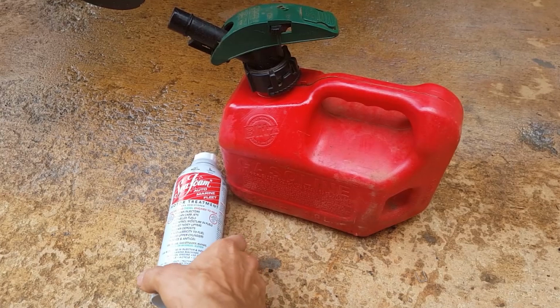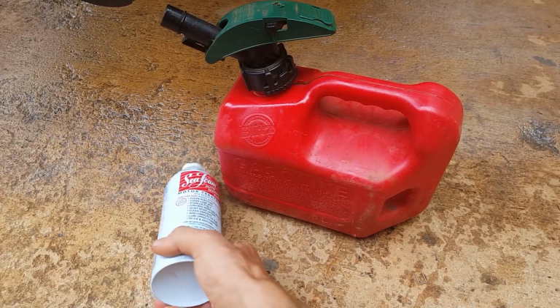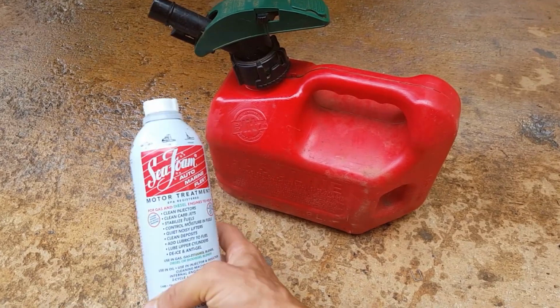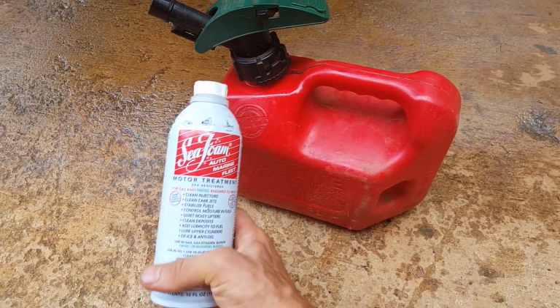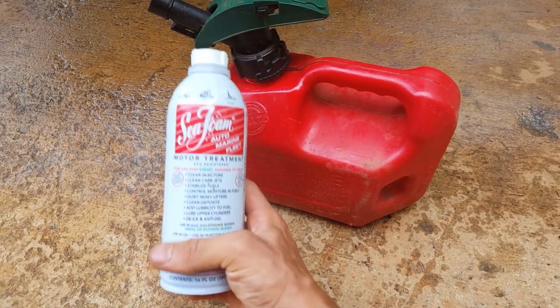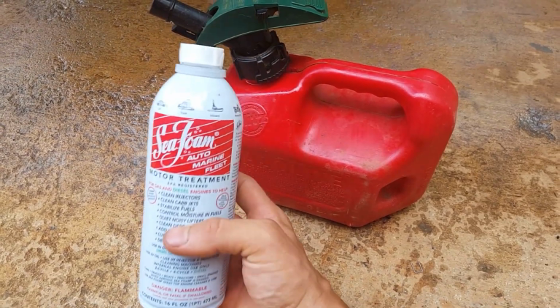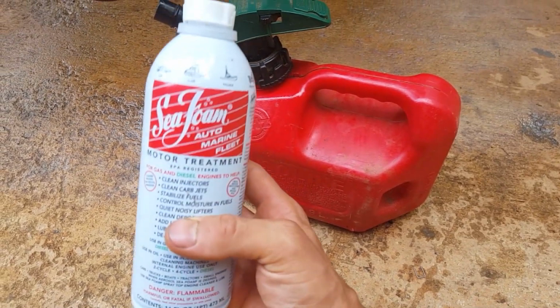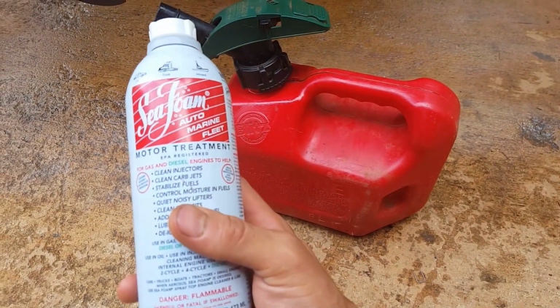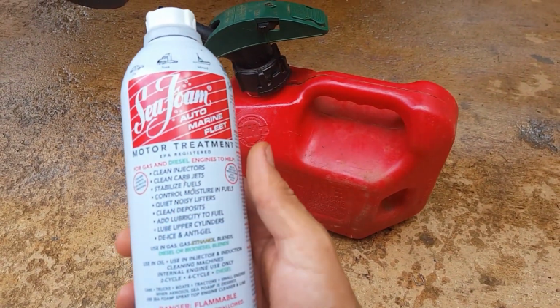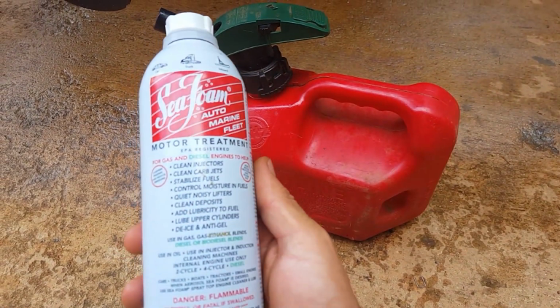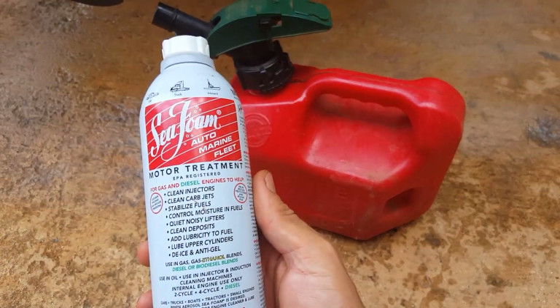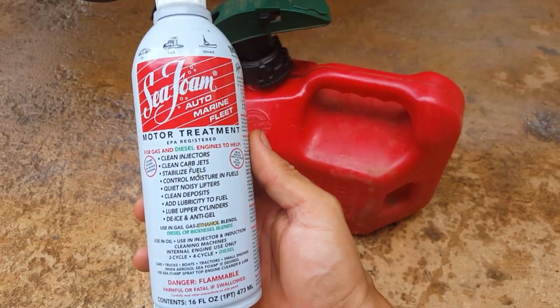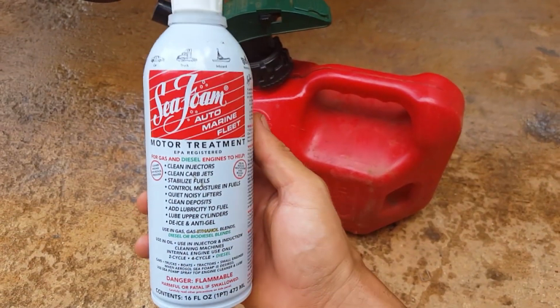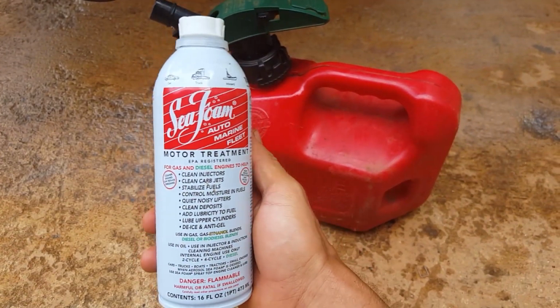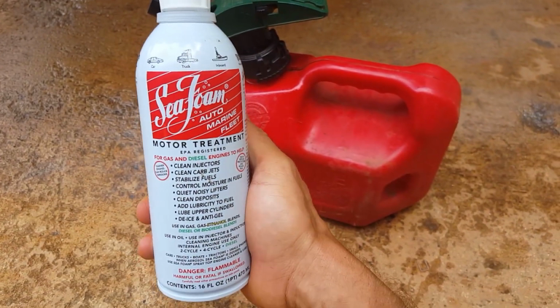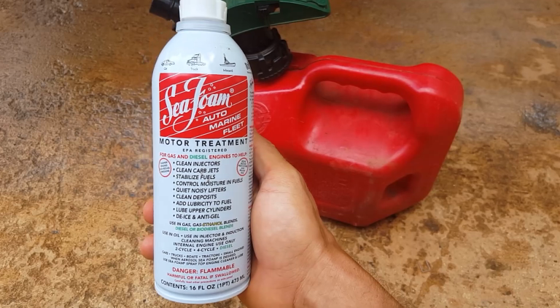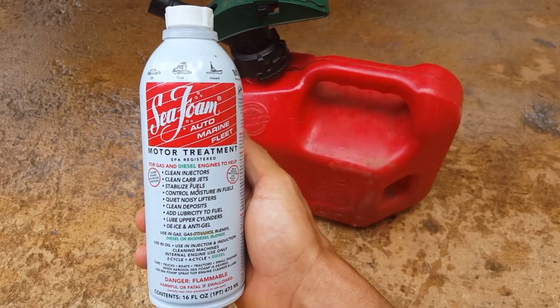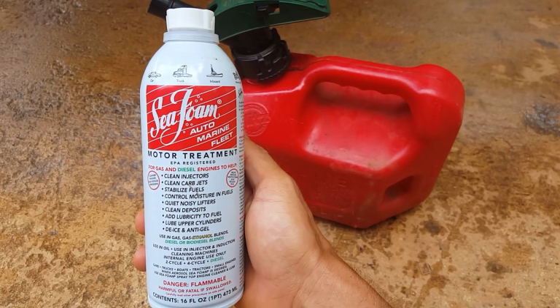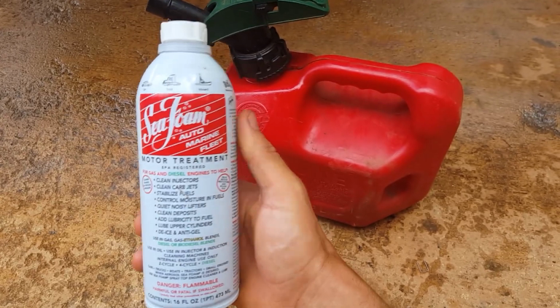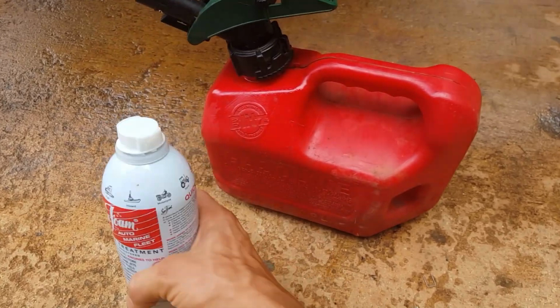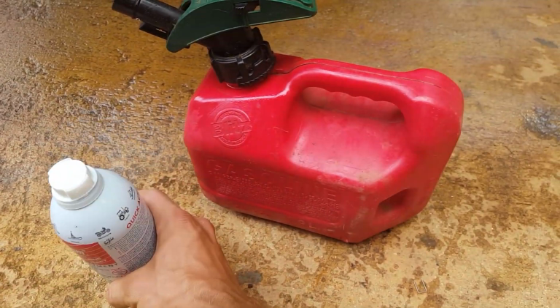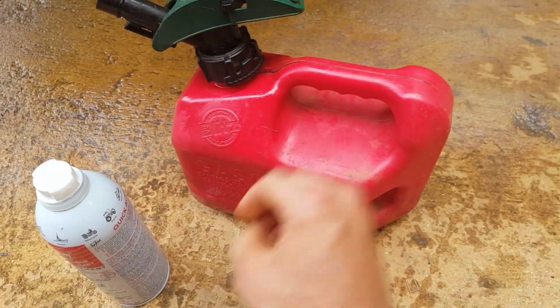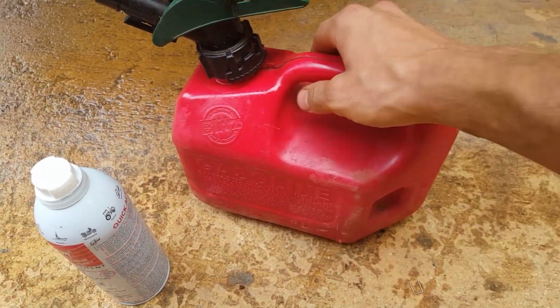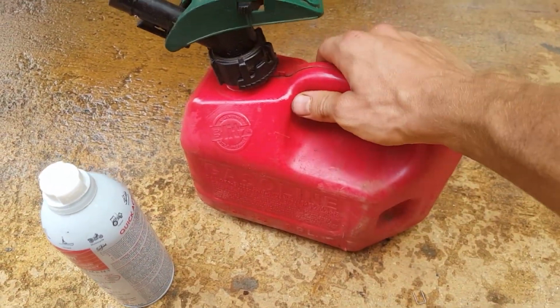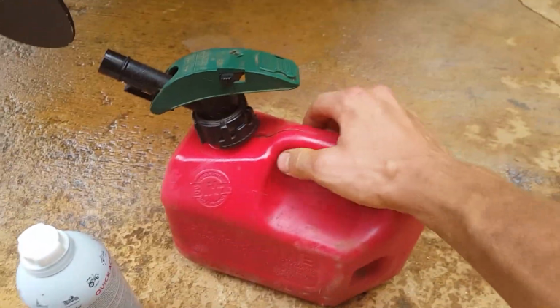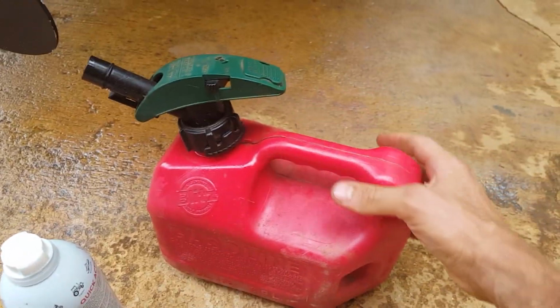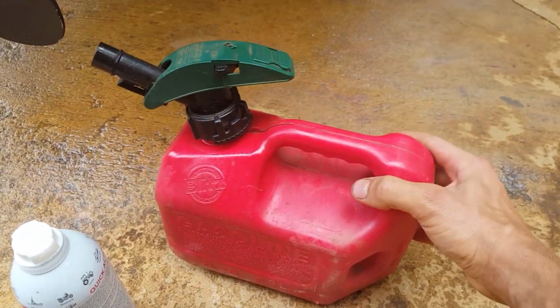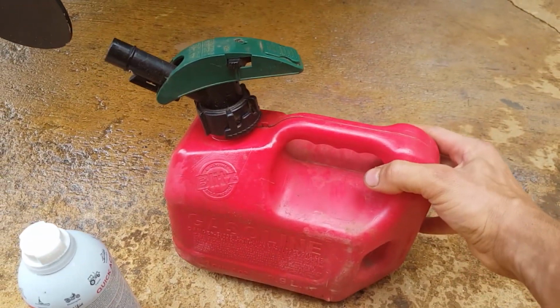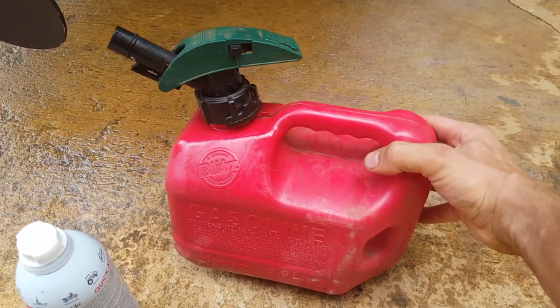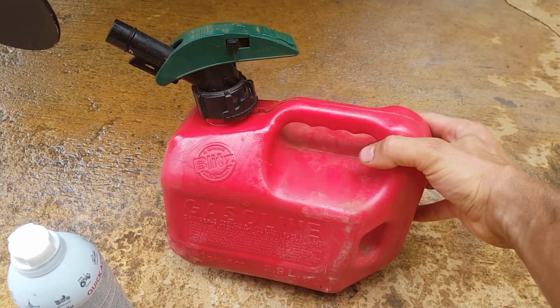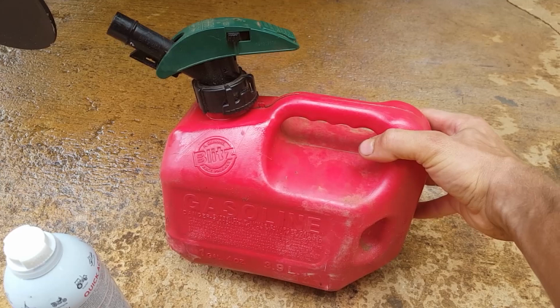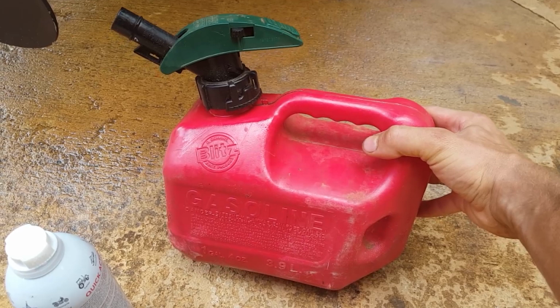Here's how you seafoam an outboard. This is seafoam shock treatment. You need one can of seafoam and a gallon of premixed gas if you've got a two-stroke. If not, just straight gas for a four-stroke.